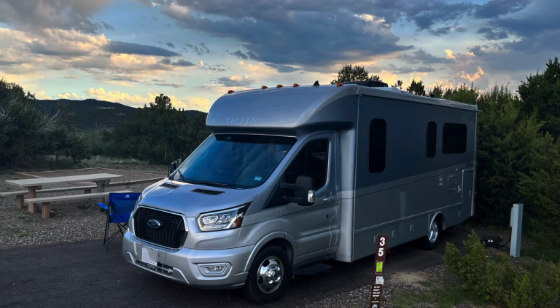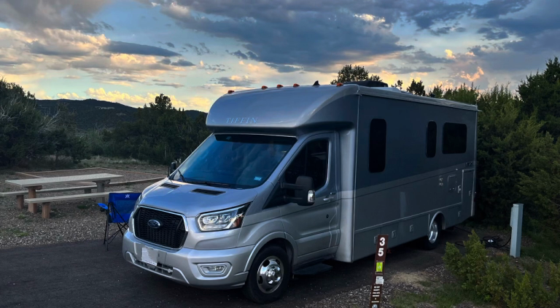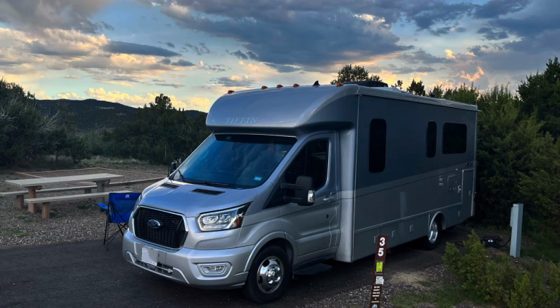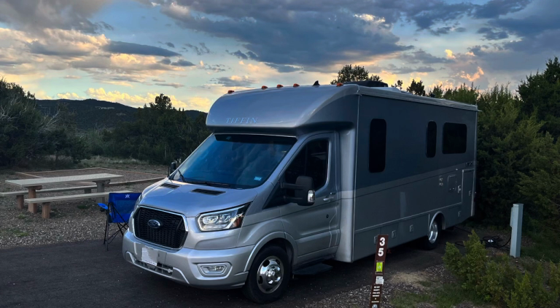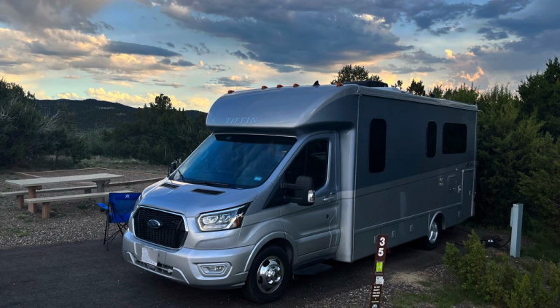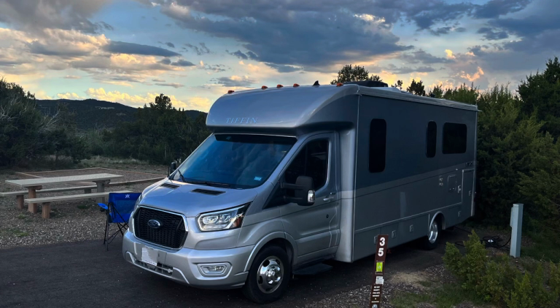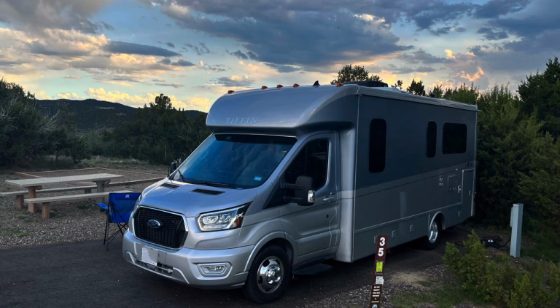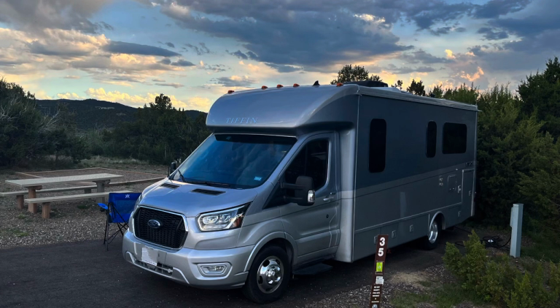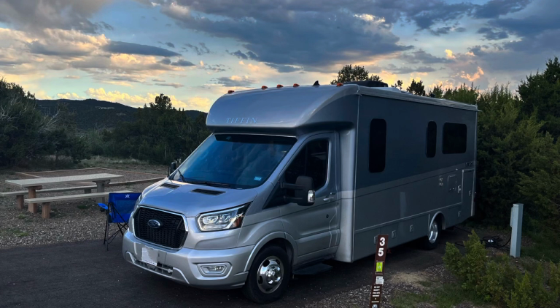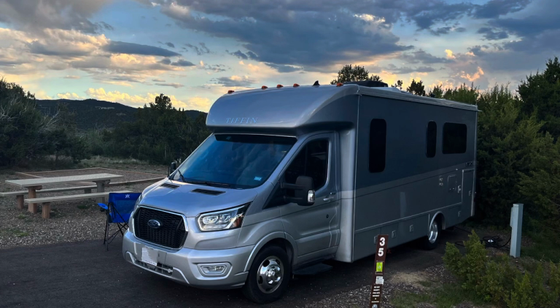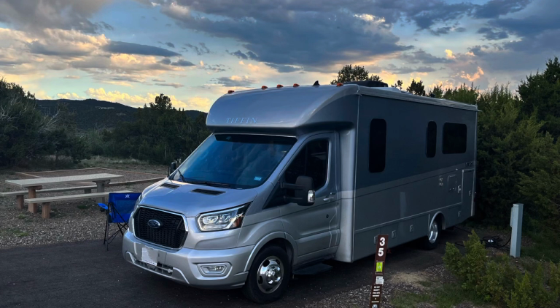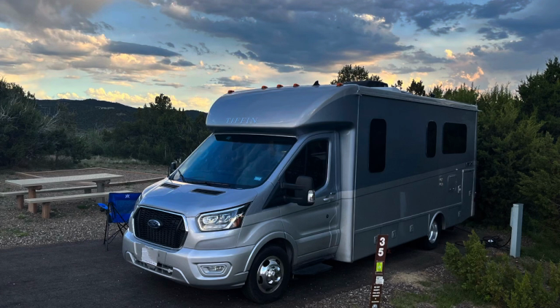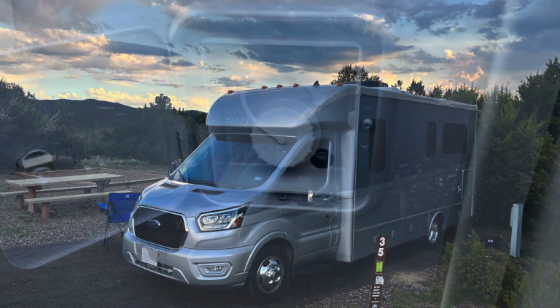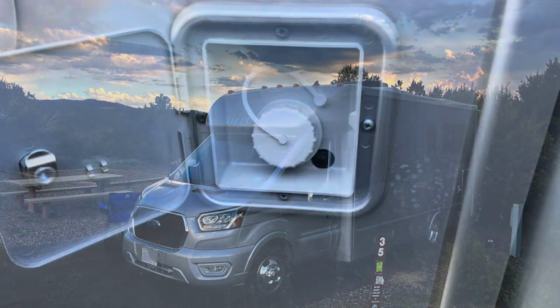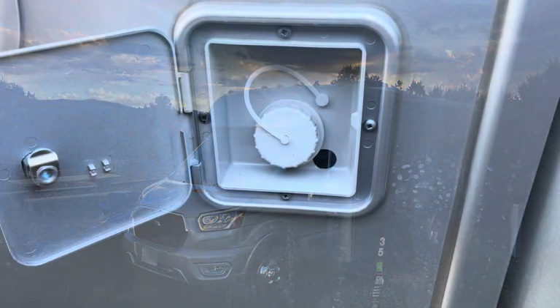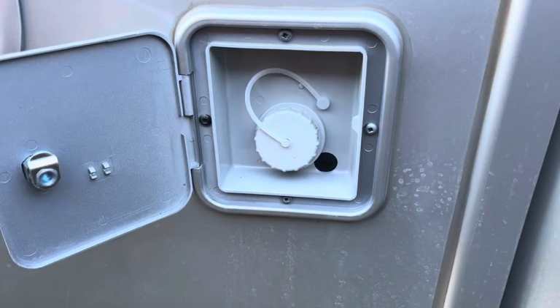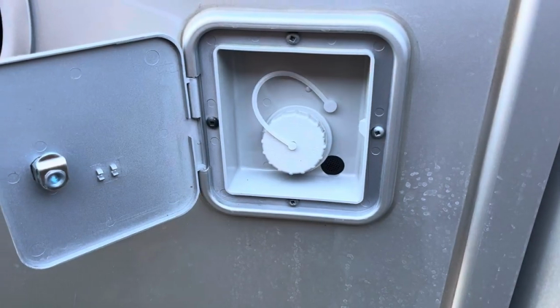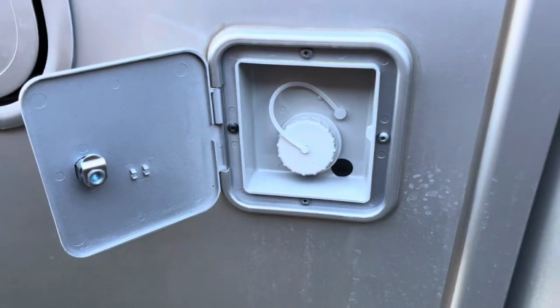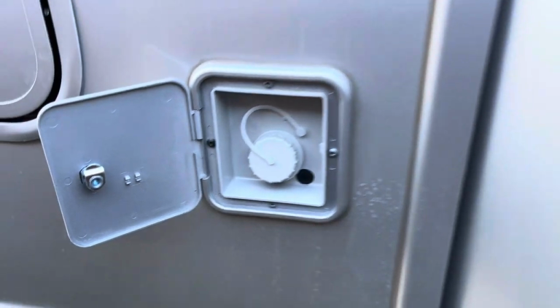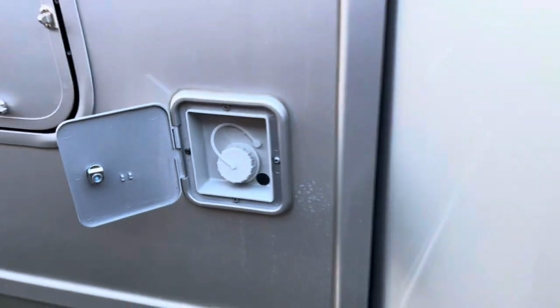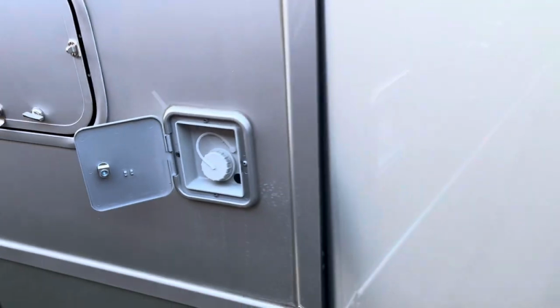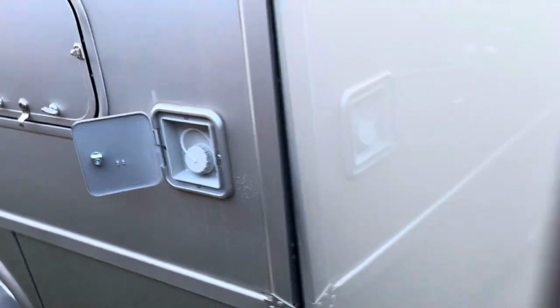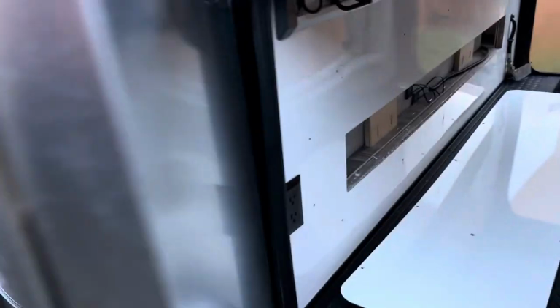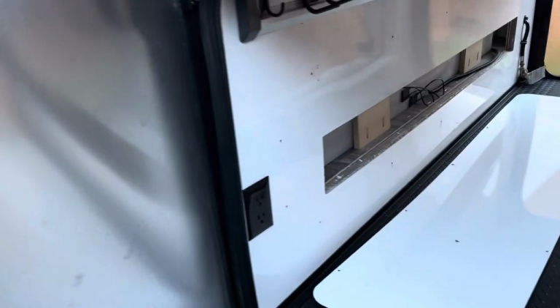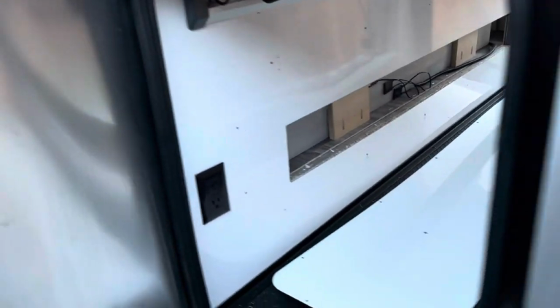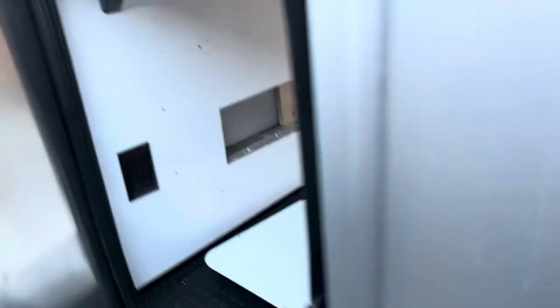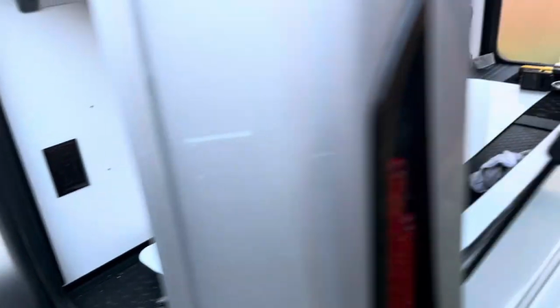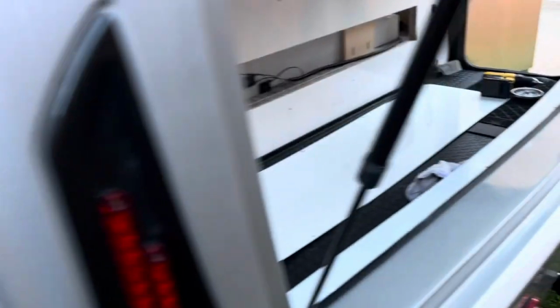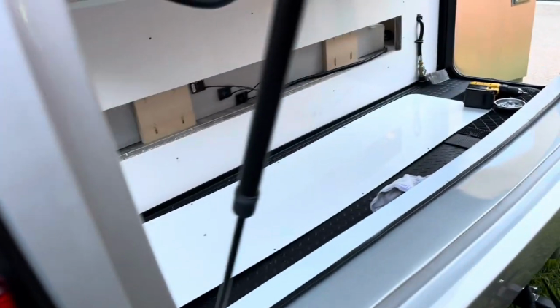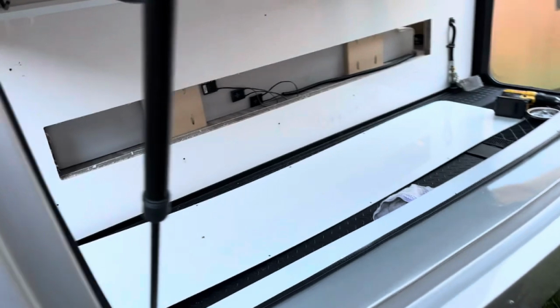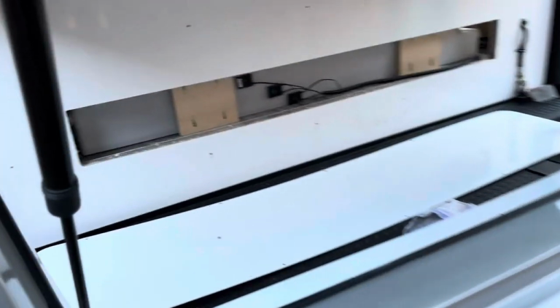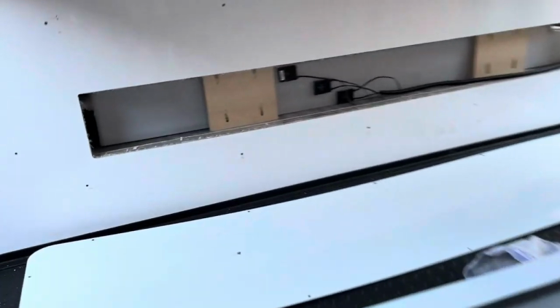I've owned my Tiffin Midas 24RT for six months now. I've probably been camping in it for at least two months, and in many of those campsites I'm required to run off my freshwater tank.